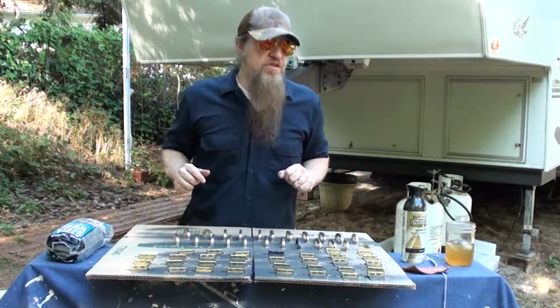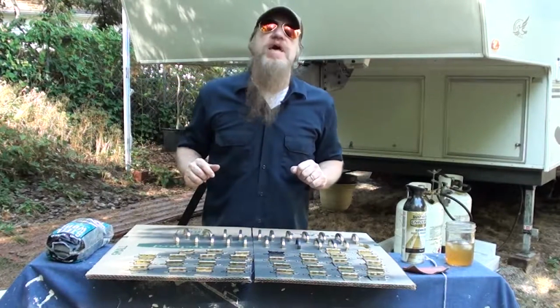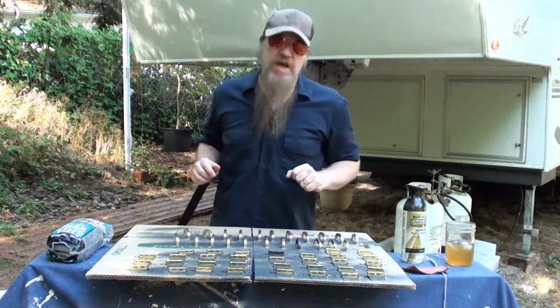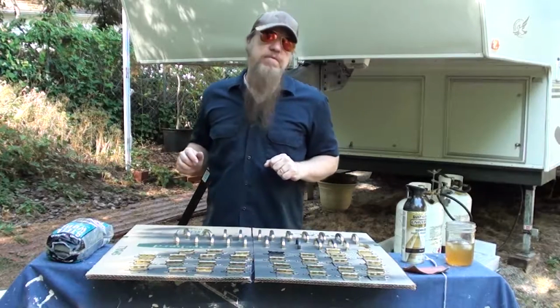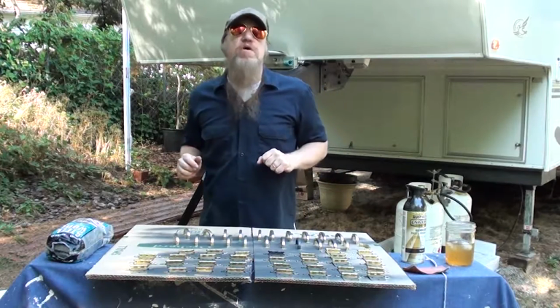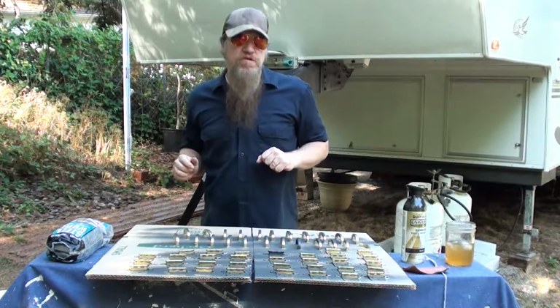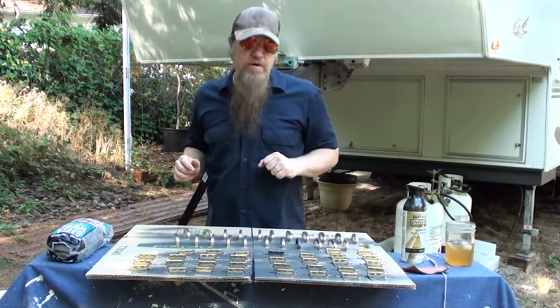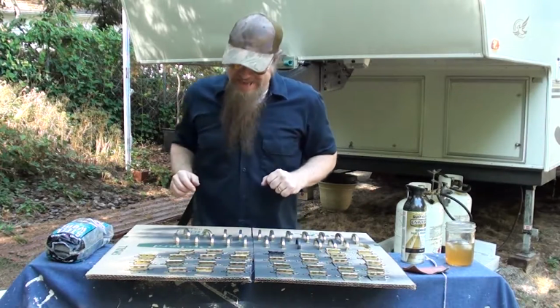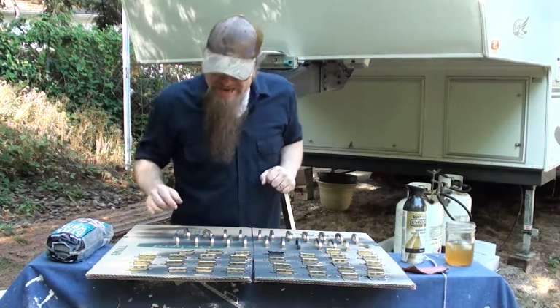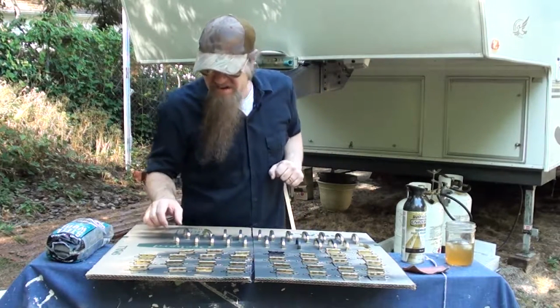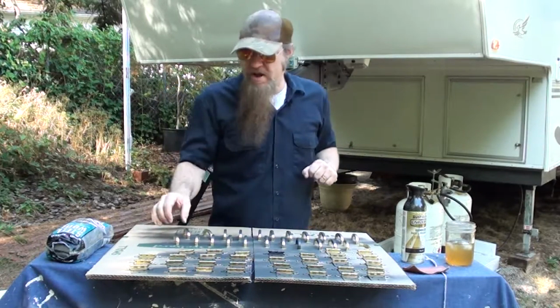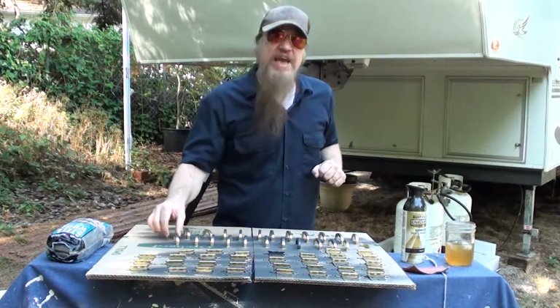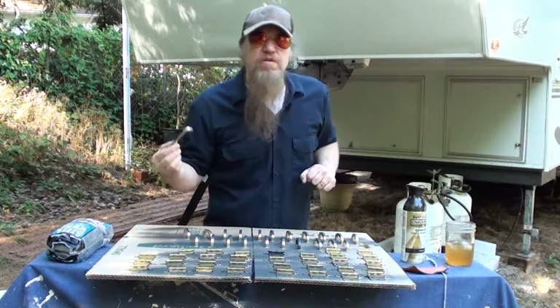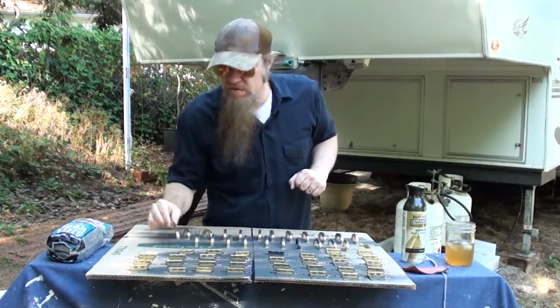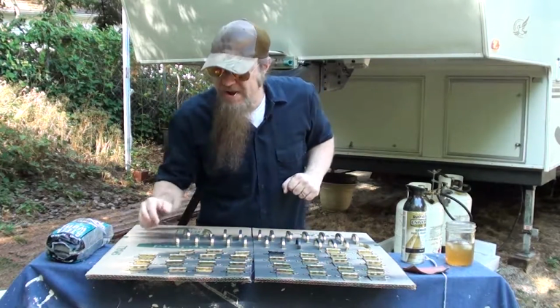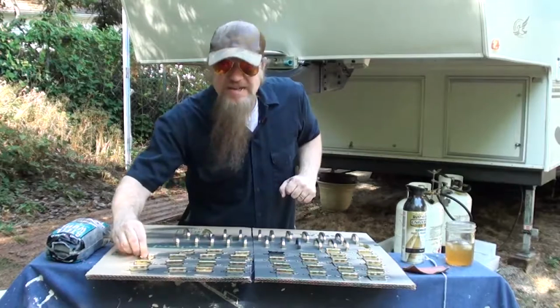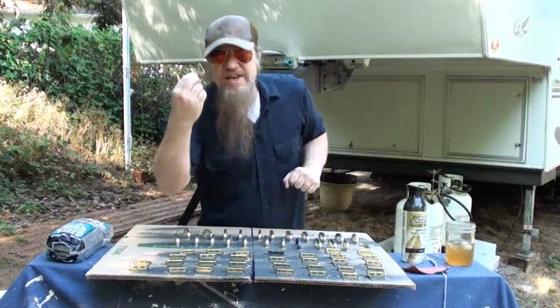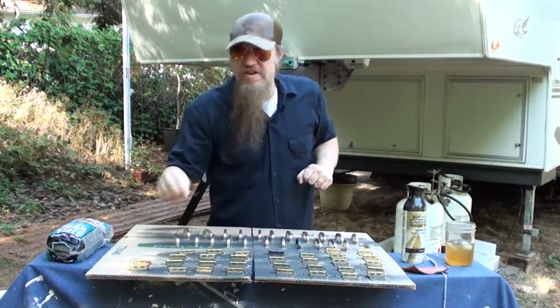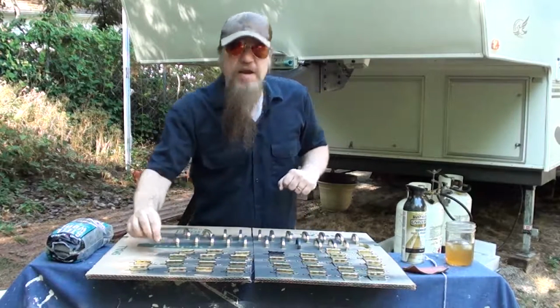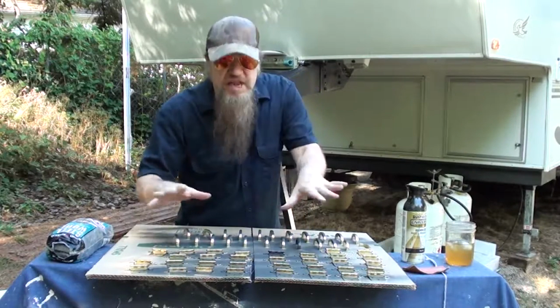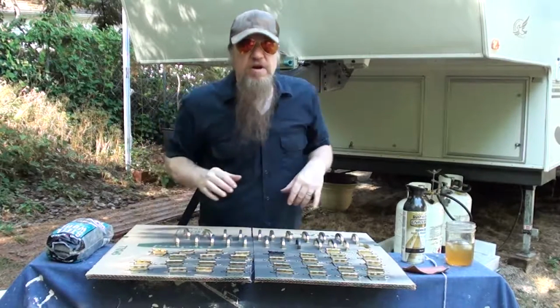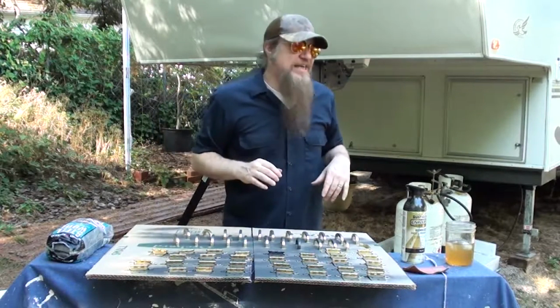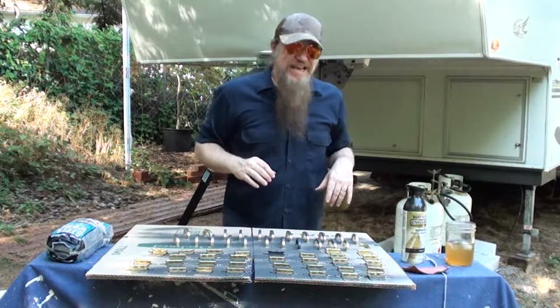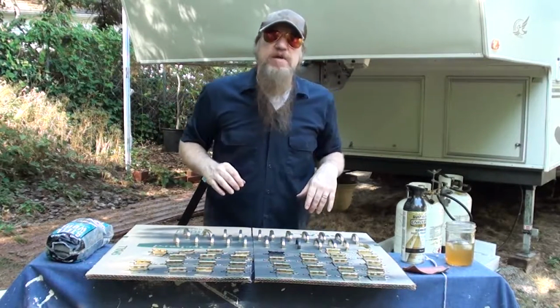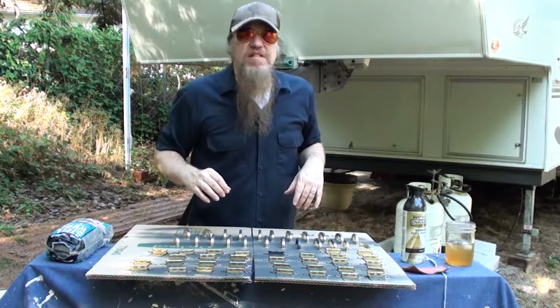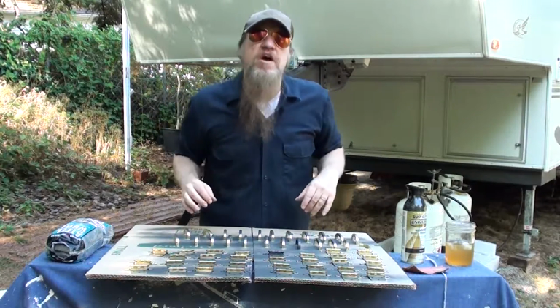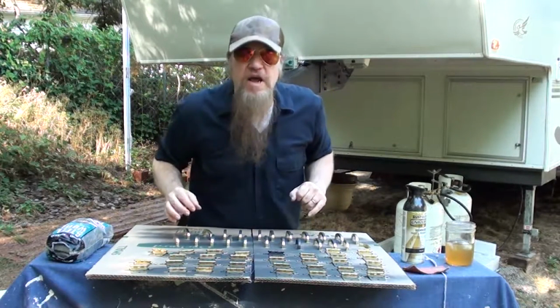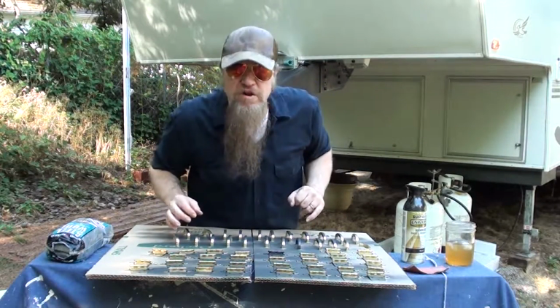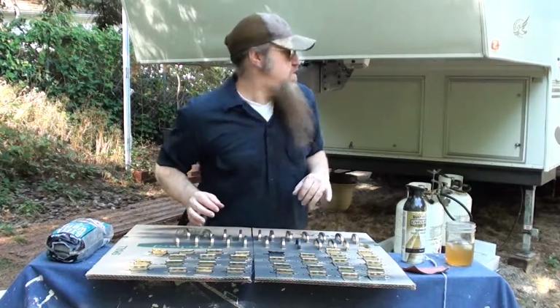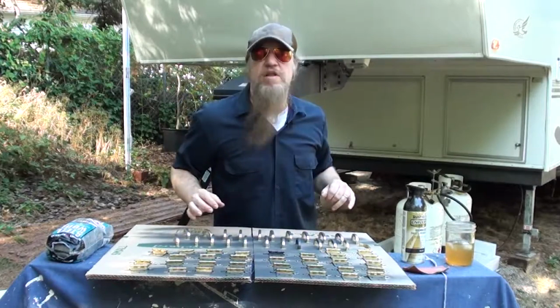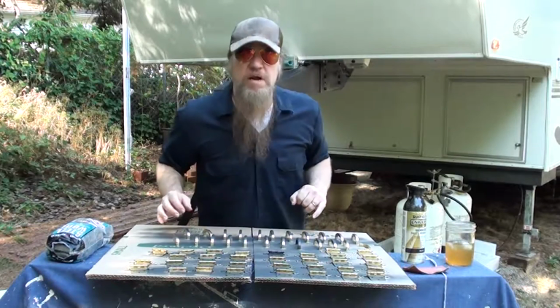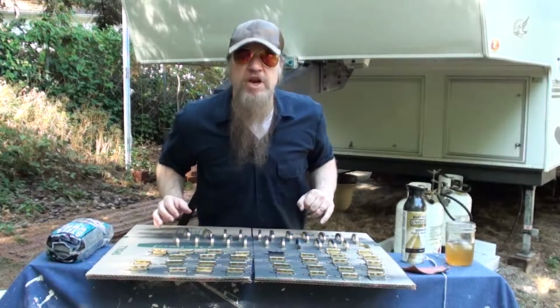The reason I'm doing that is I went down to my local hardware store to find some handles and hinges and I got them up to the counter. The guy looked at me and goes, that'll be $180, sir. And I said, what do I look like? A millionaire?